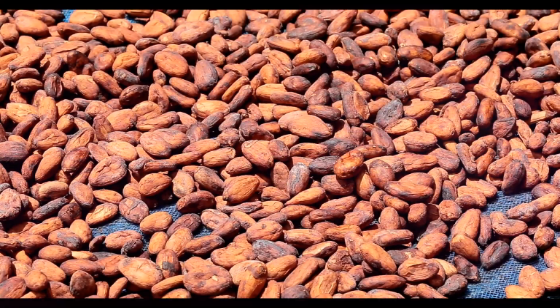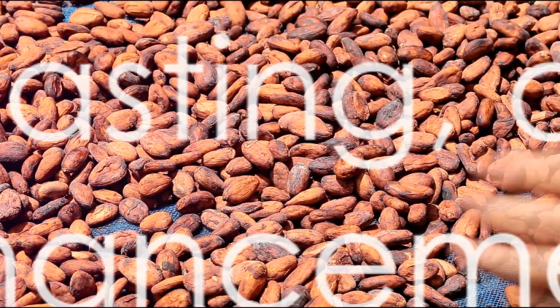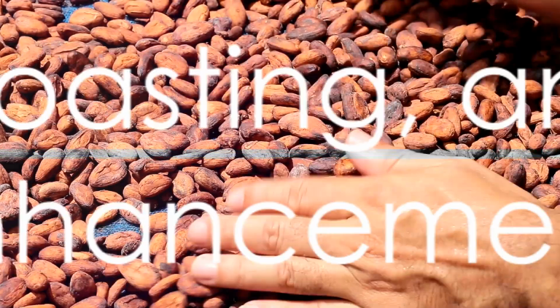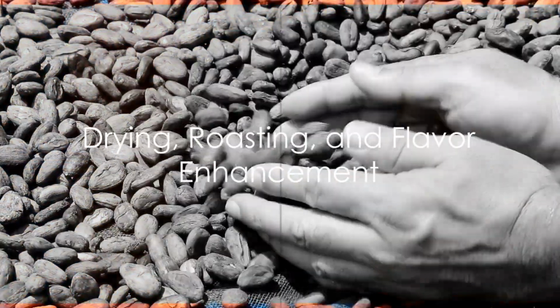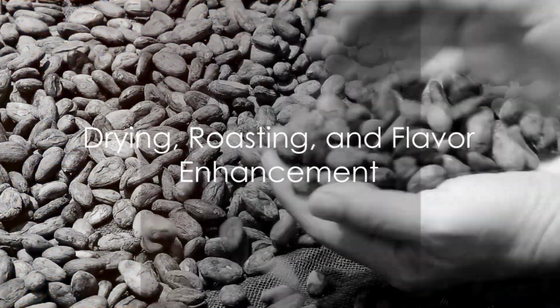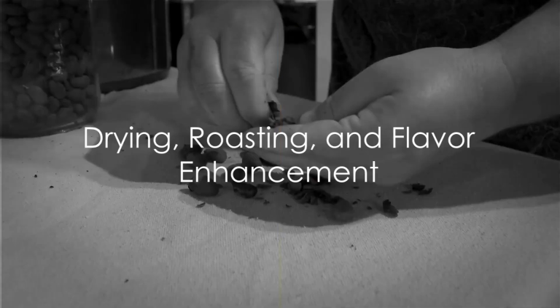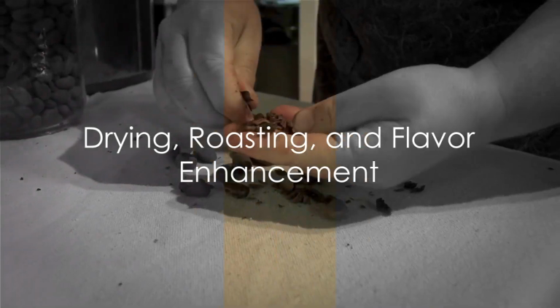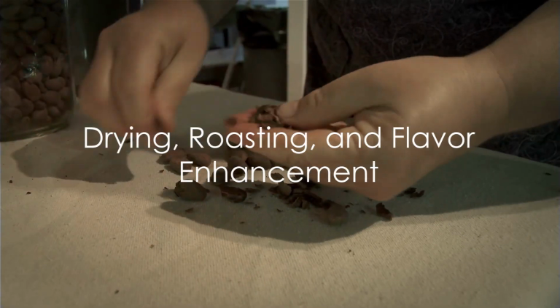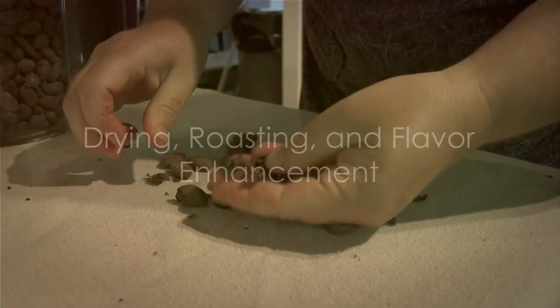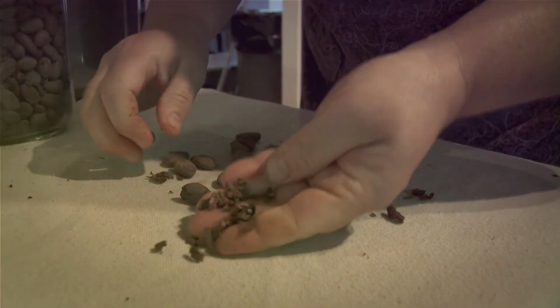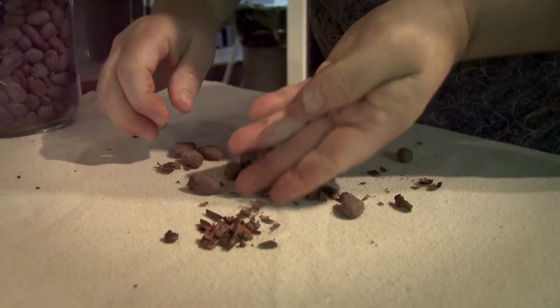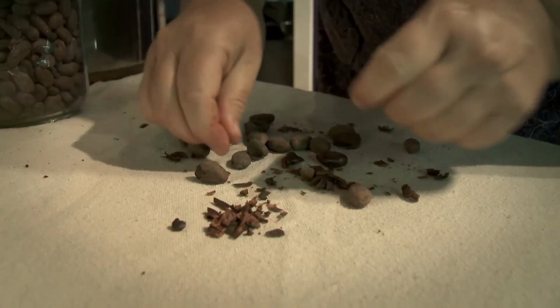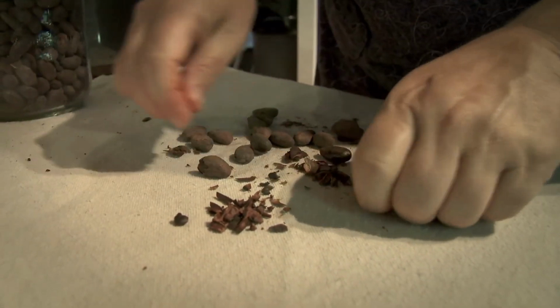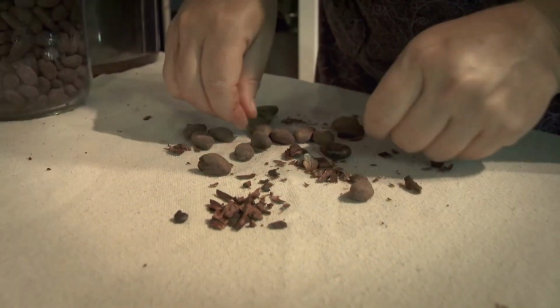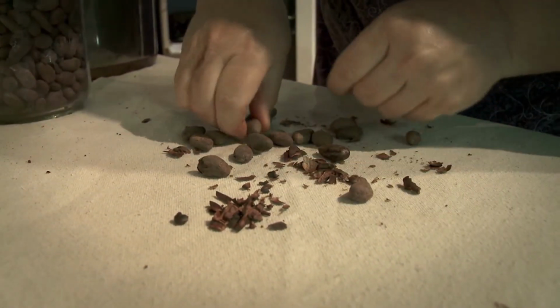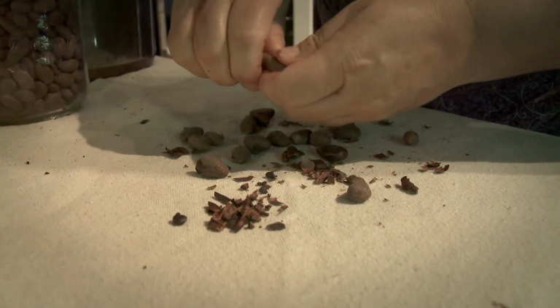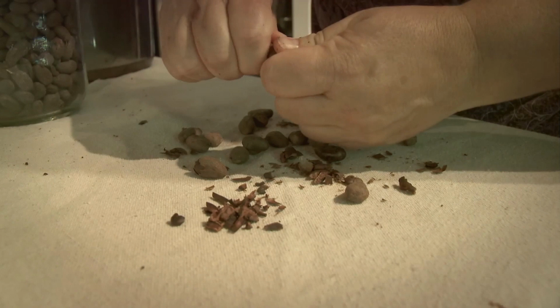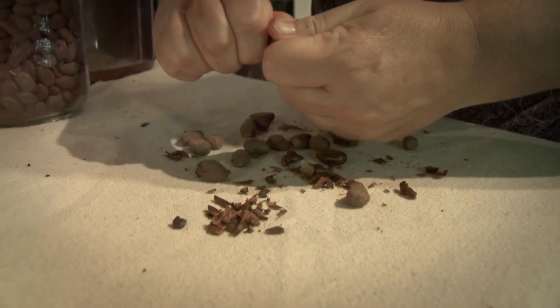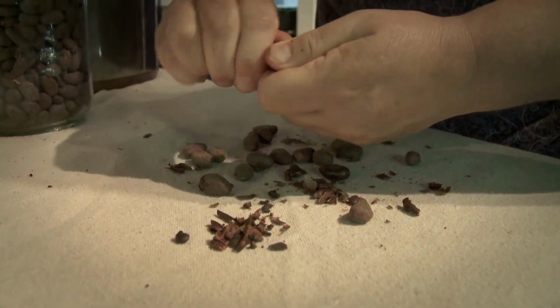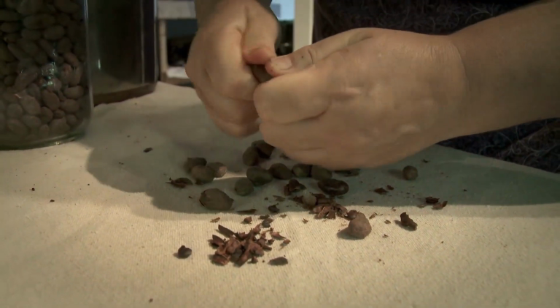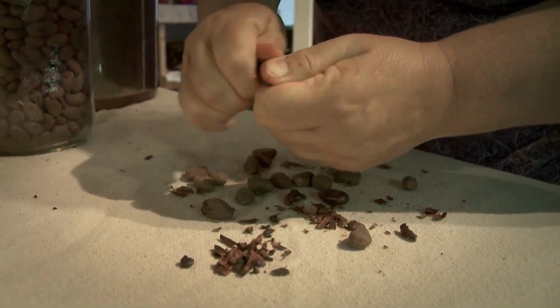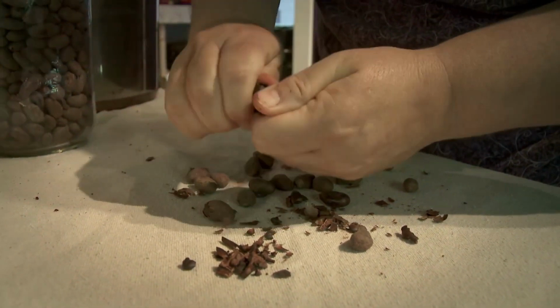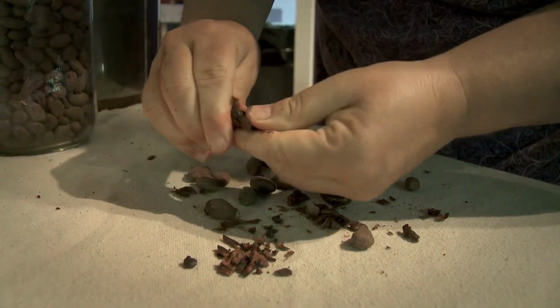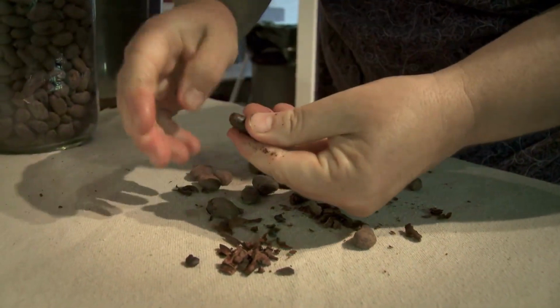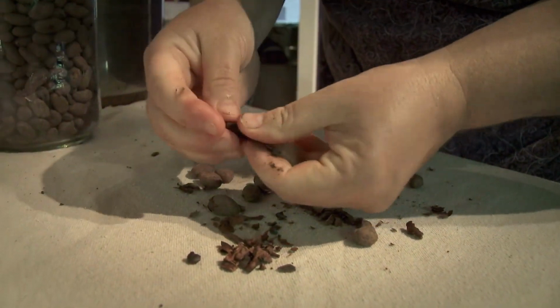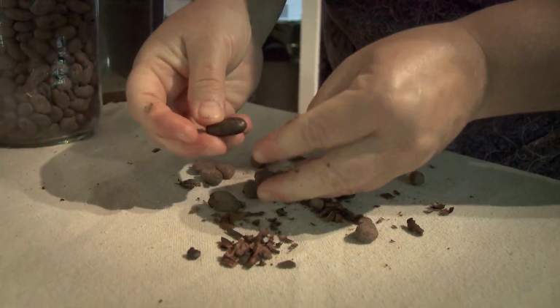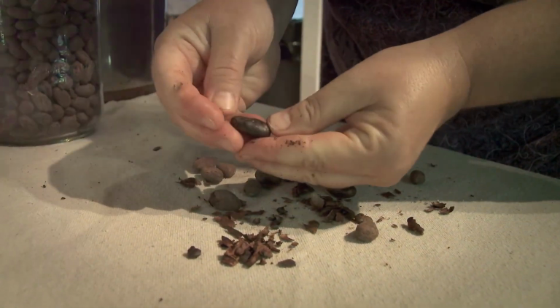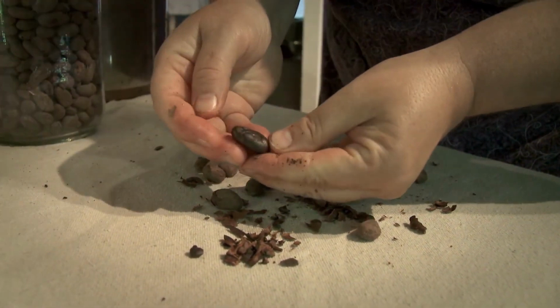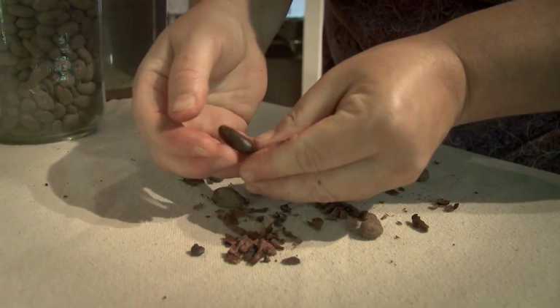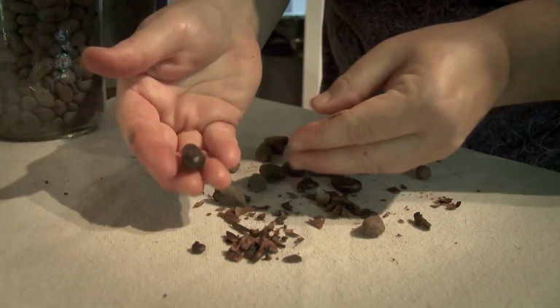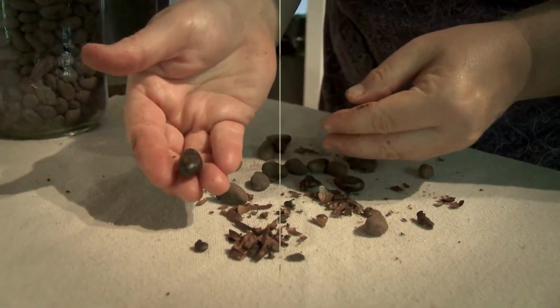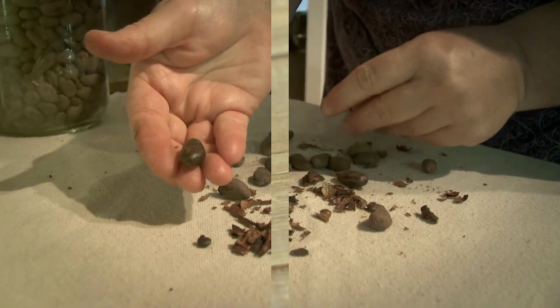Step 3: Drying and Roasting. After fermentation, the cacao beans are dried under the sun. Once dried, they are ready for roasting. This step brings out the rich chocolatey flavor we all love.